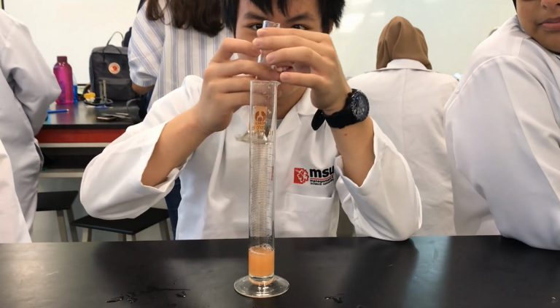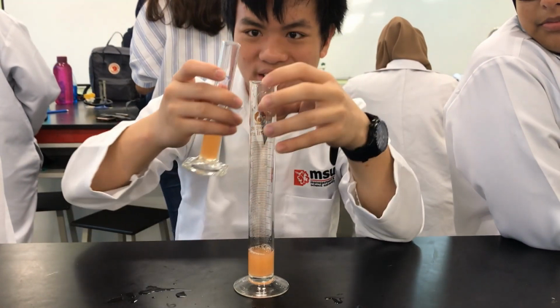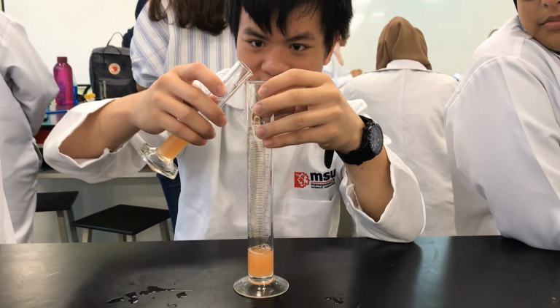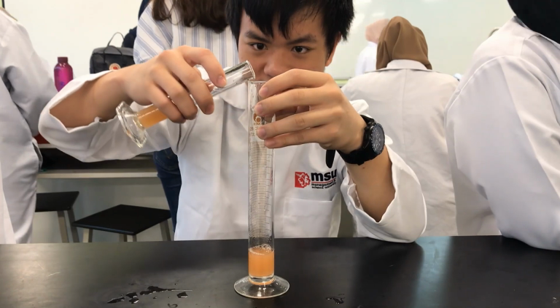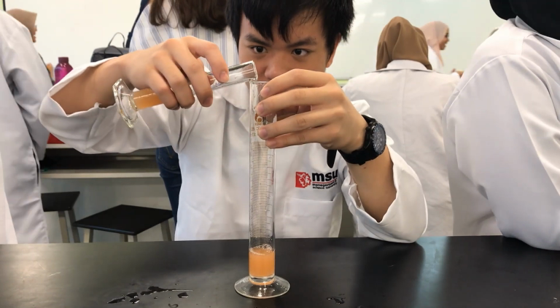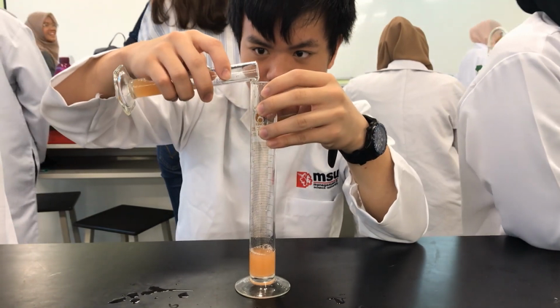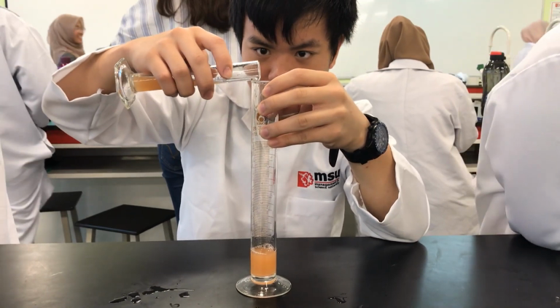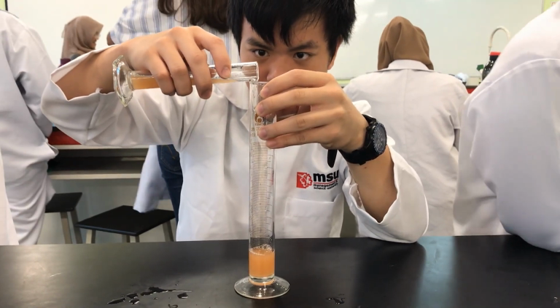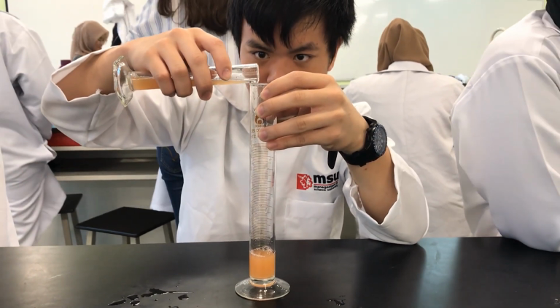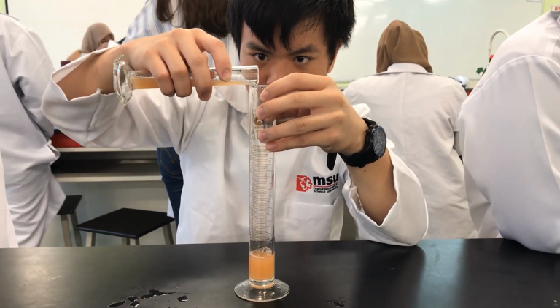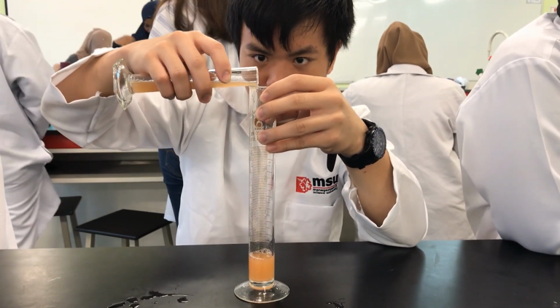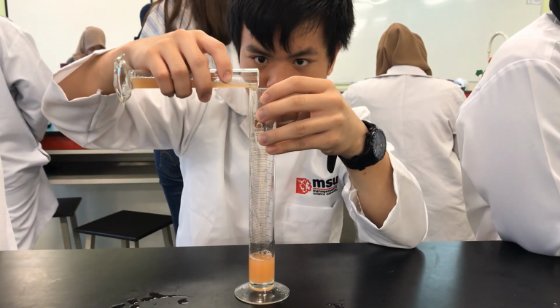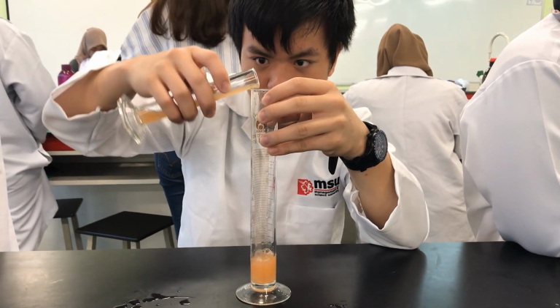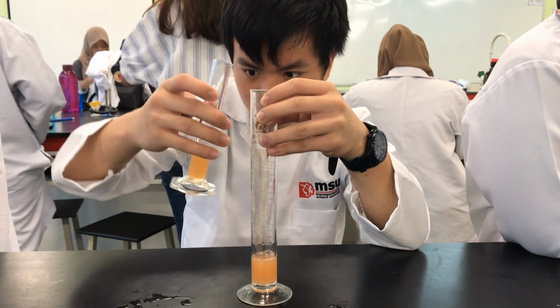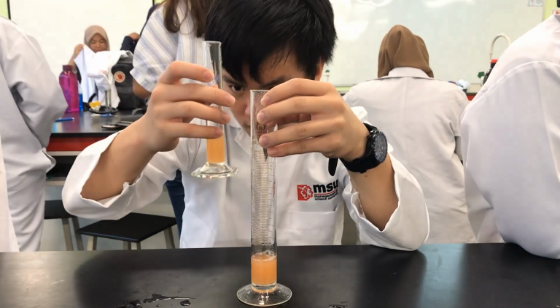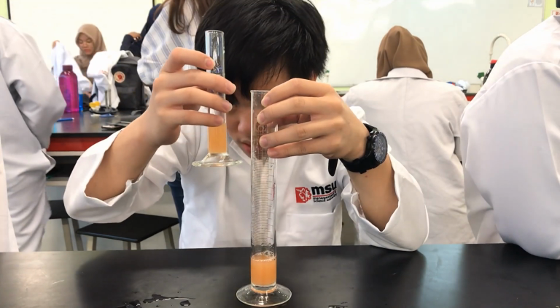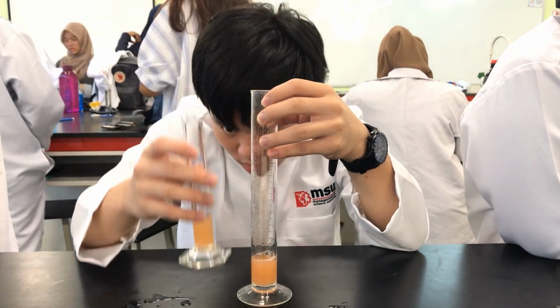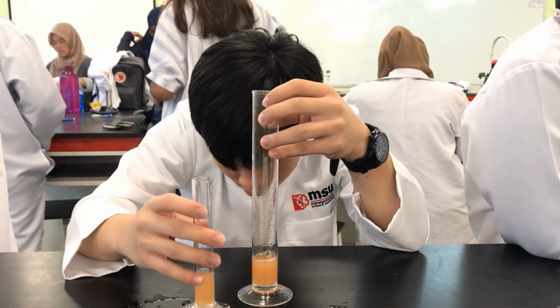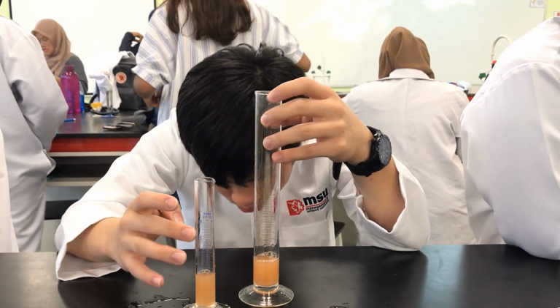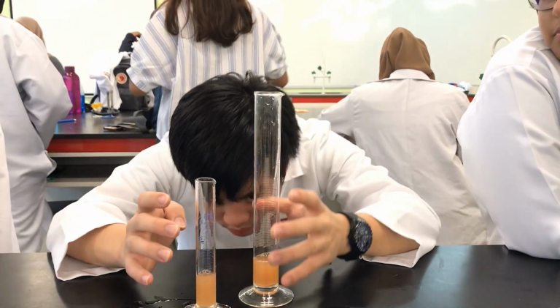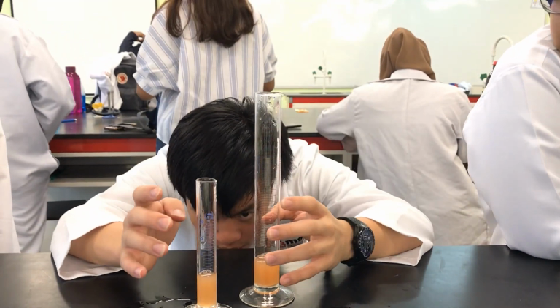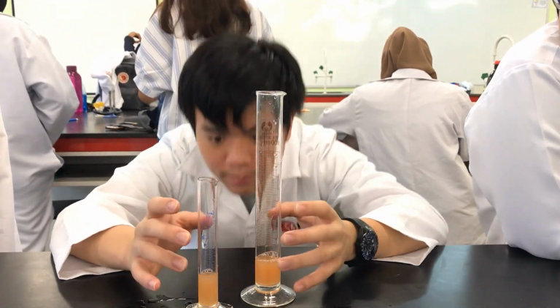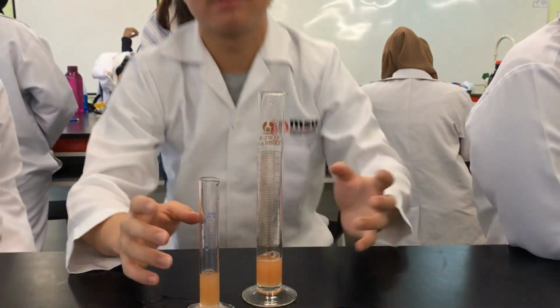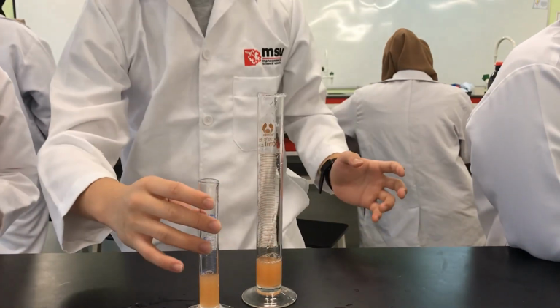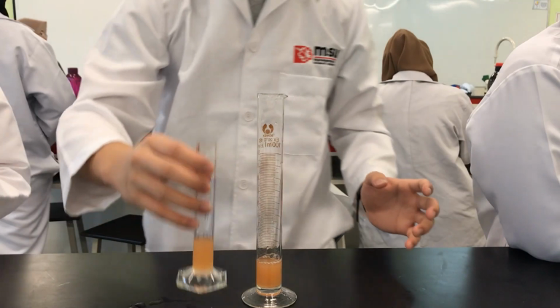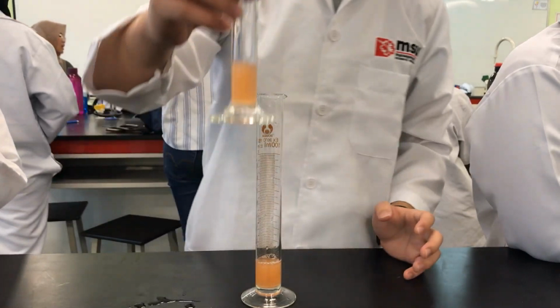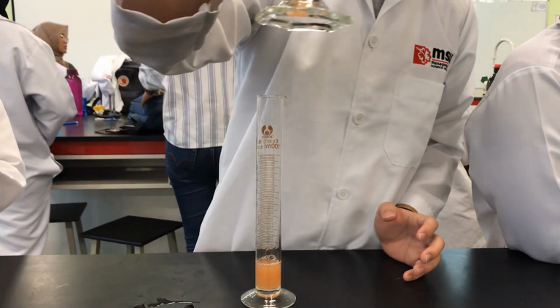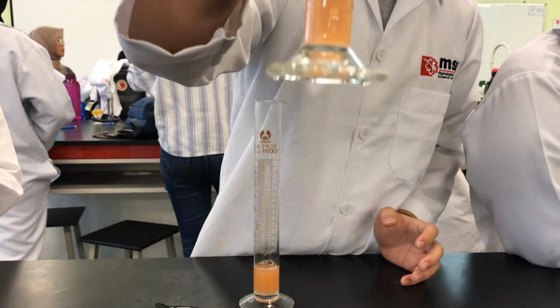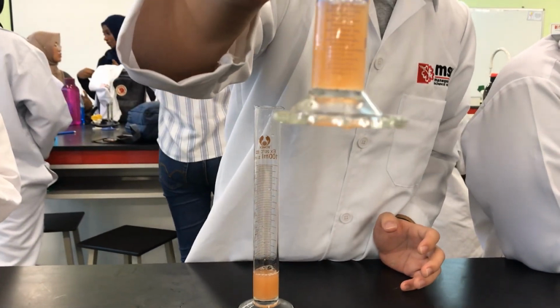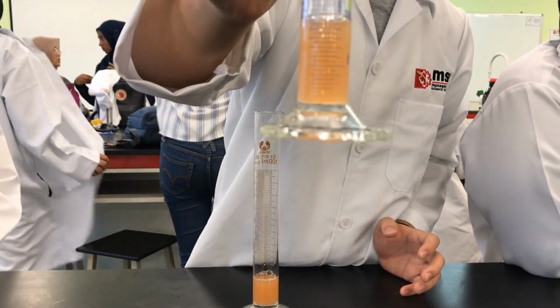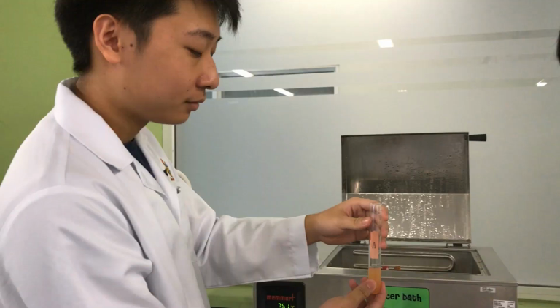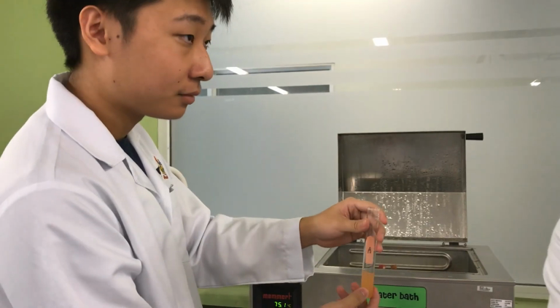10 milliliters of tomato juice is carefully measured and then separated into two different test tubes labeled A and B. Test tube B is left at room temperature while test tube A is put in a water bath set to 75 degrees Celsius for 5 minutes.